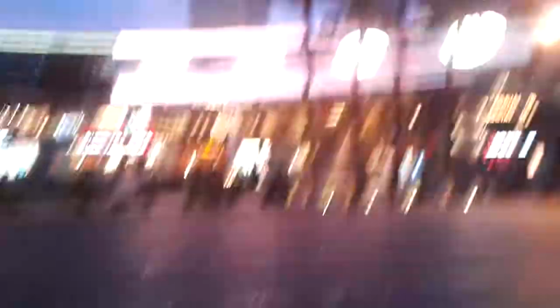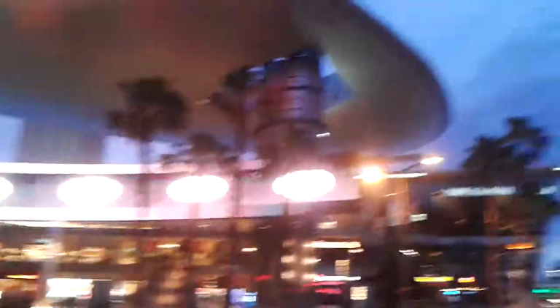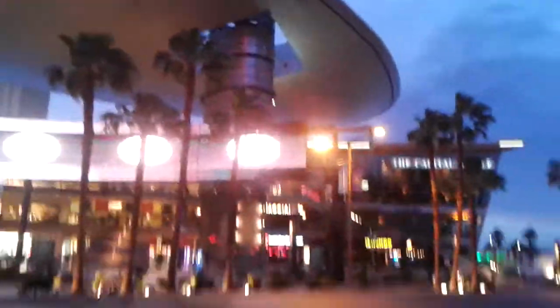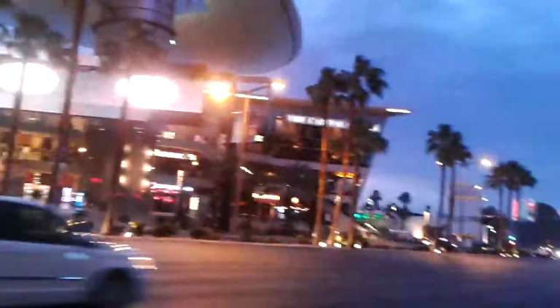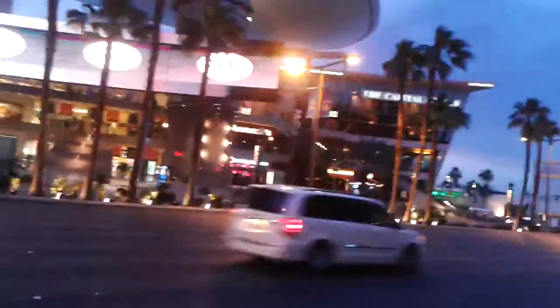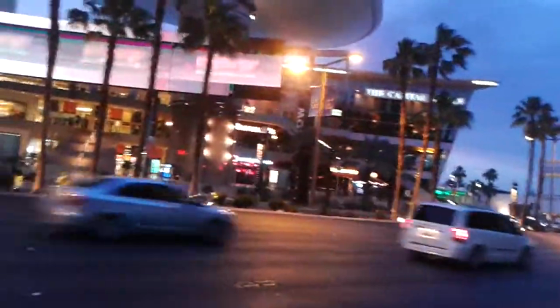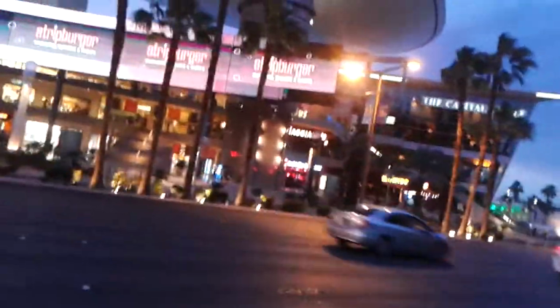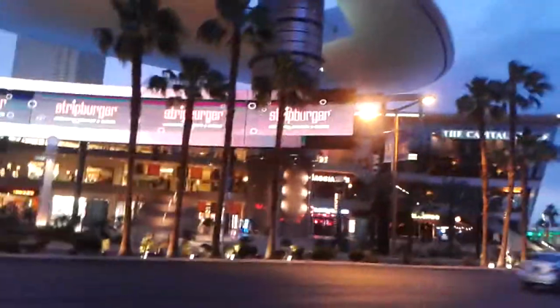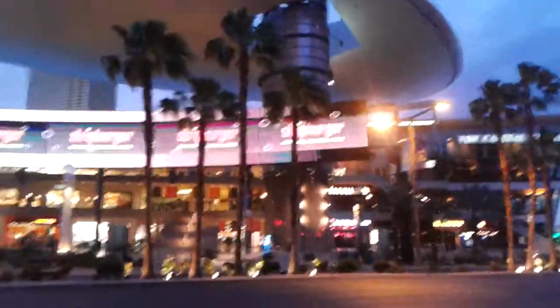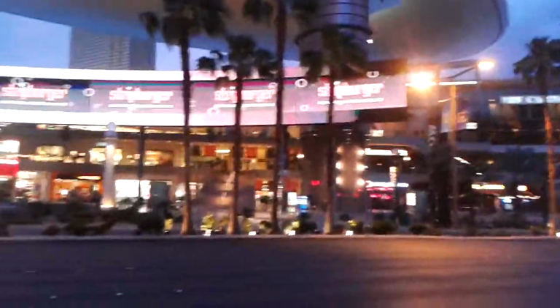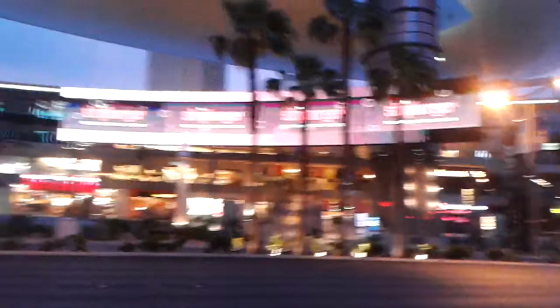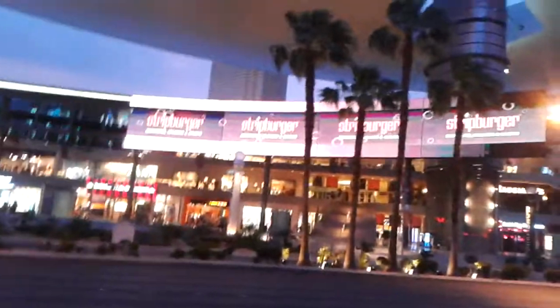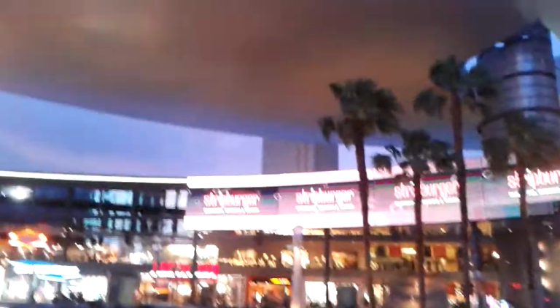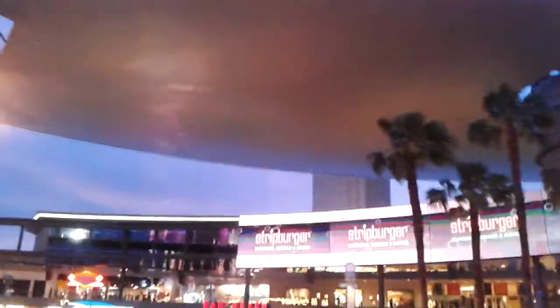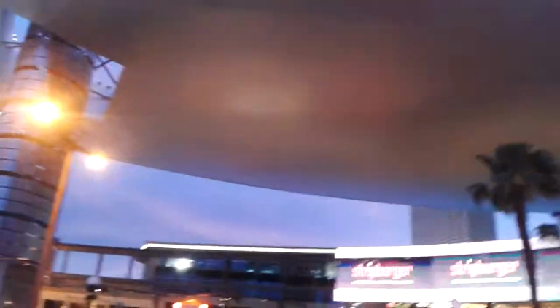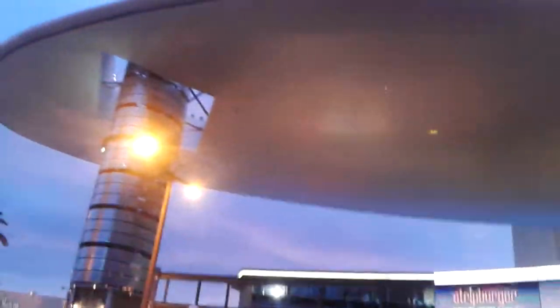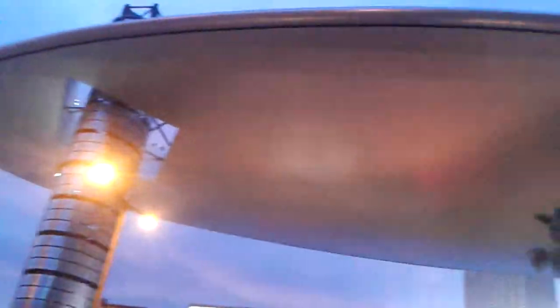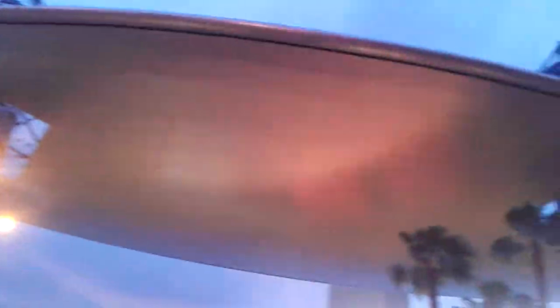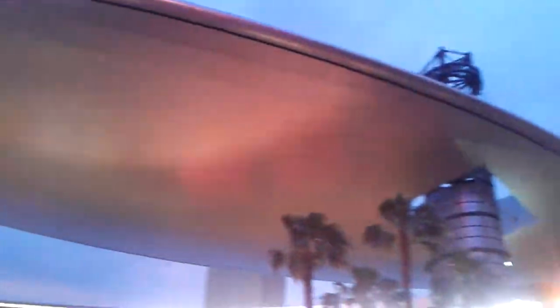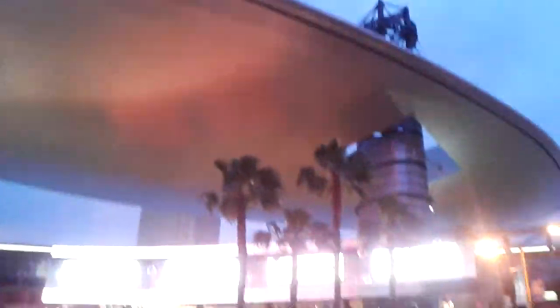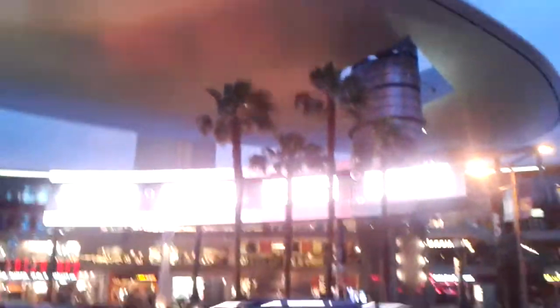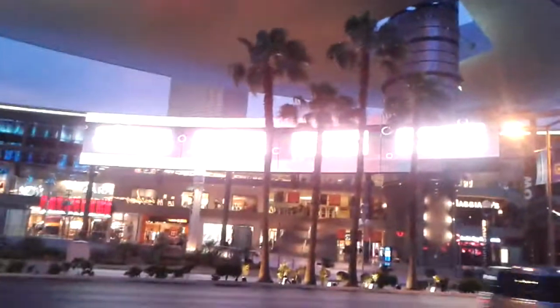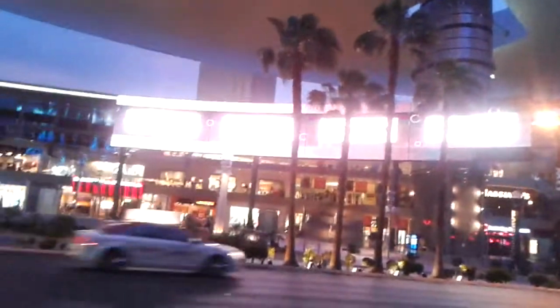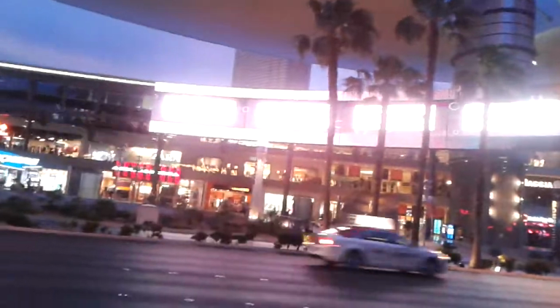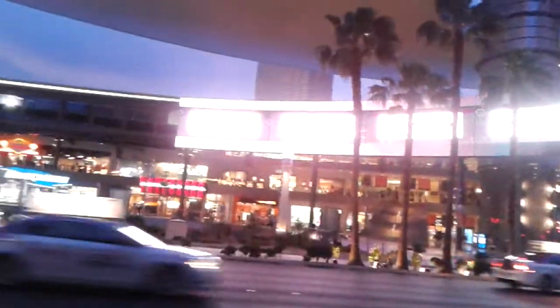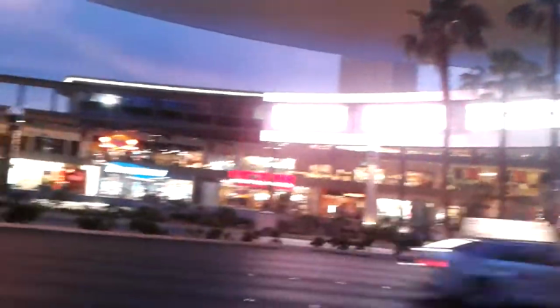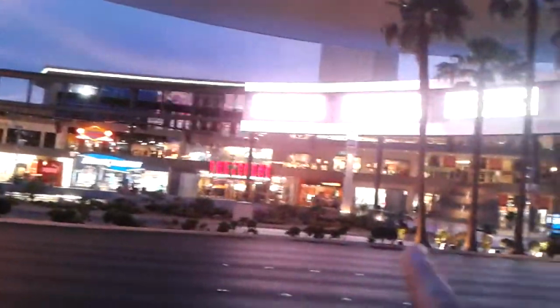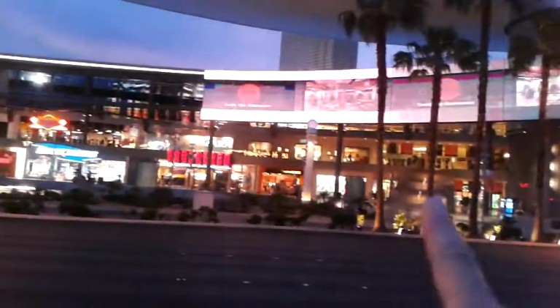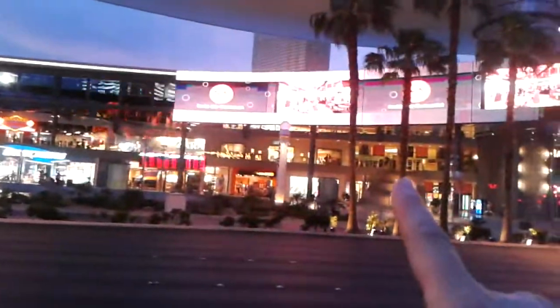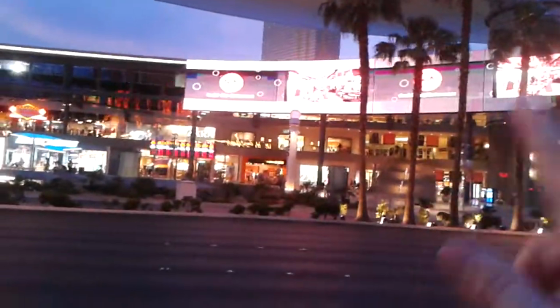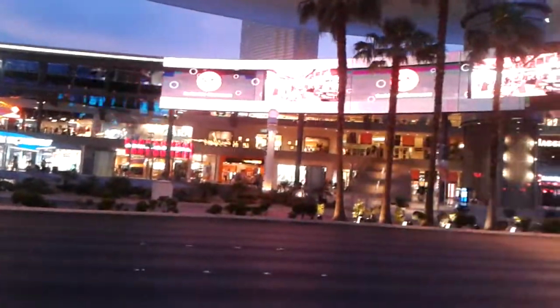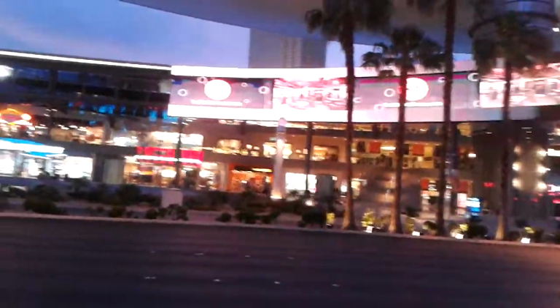I want to show you briefly the Fashion Show Mall in the north part of the strip. You can see that kind of typical landmark, and there's also a food court with various cafes and restaurants here.